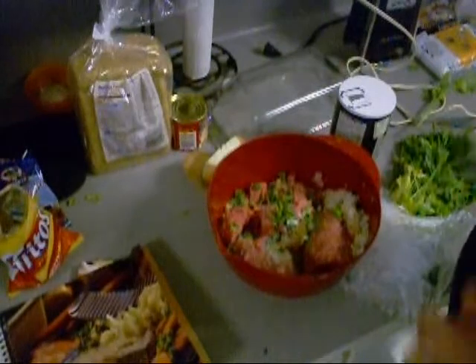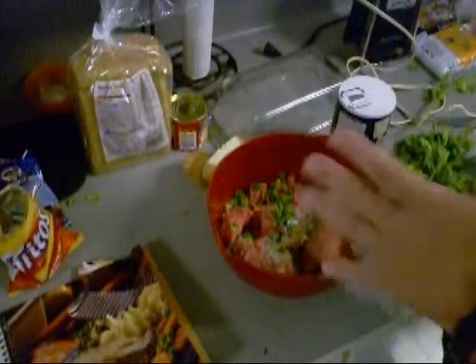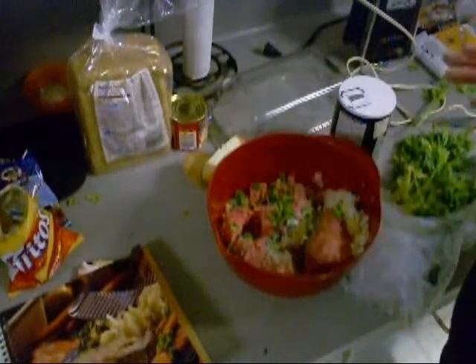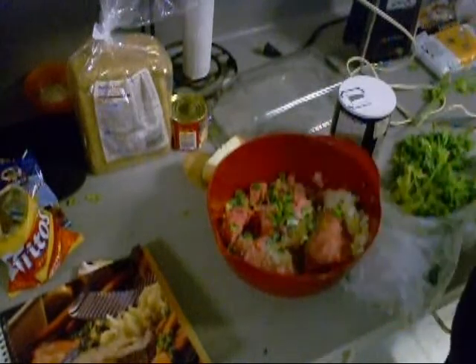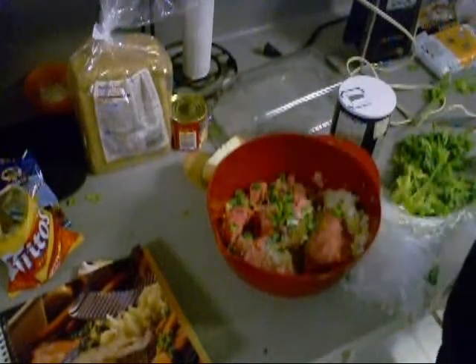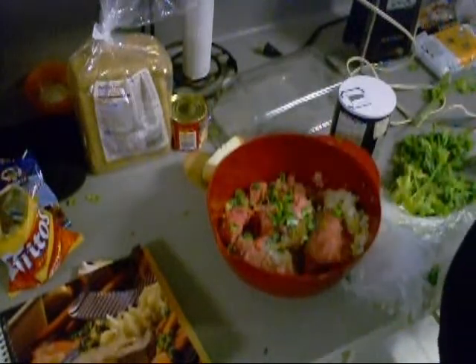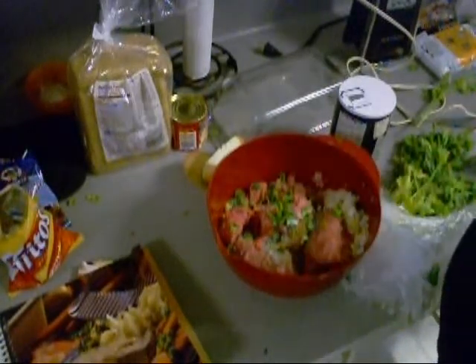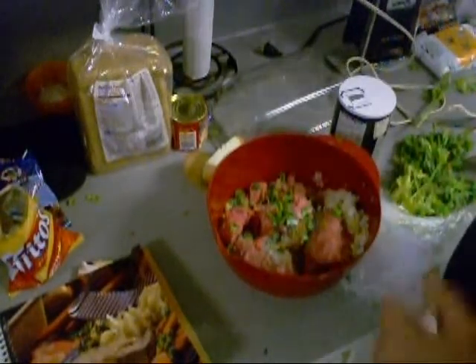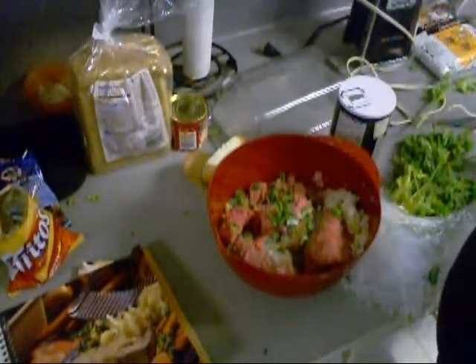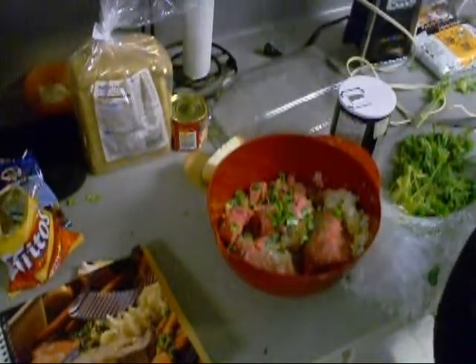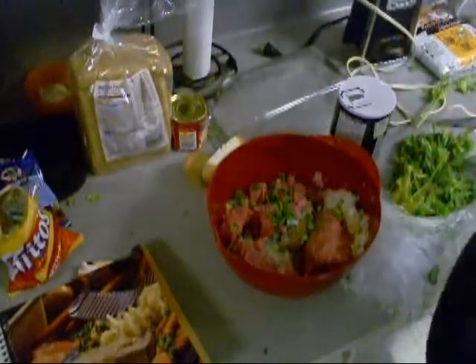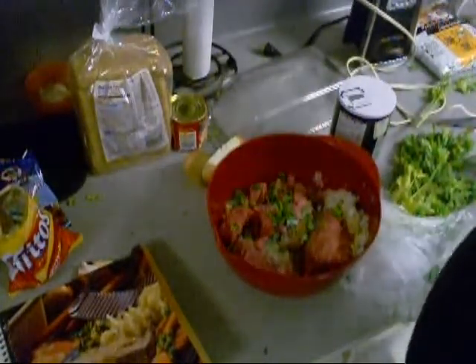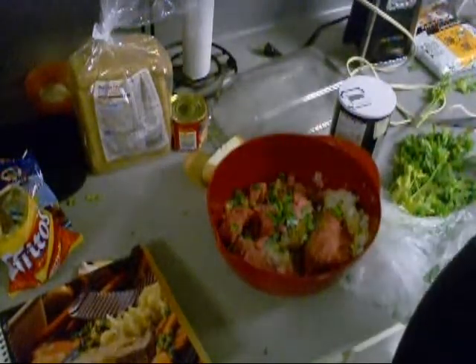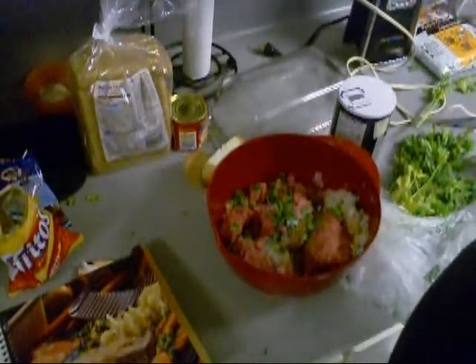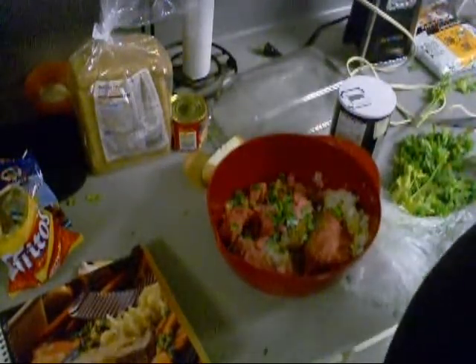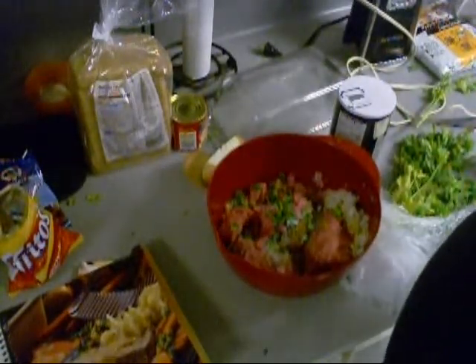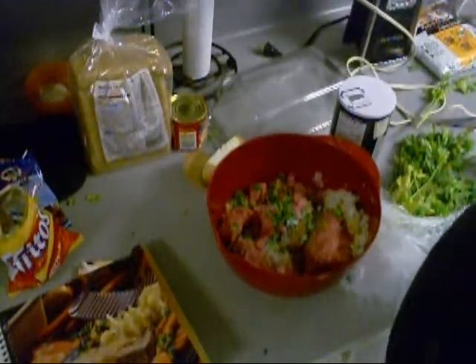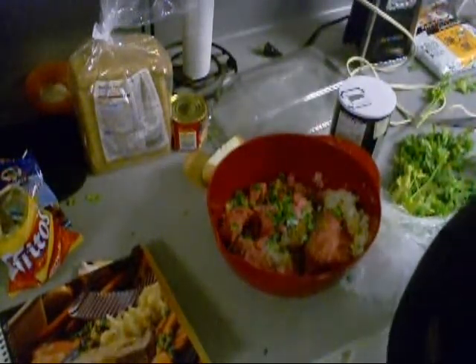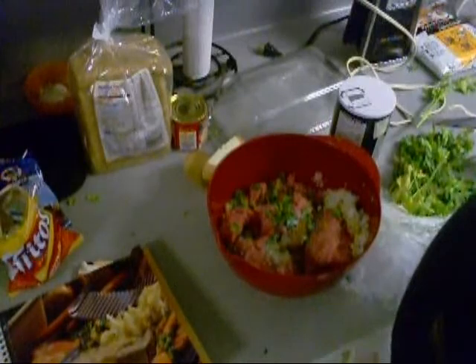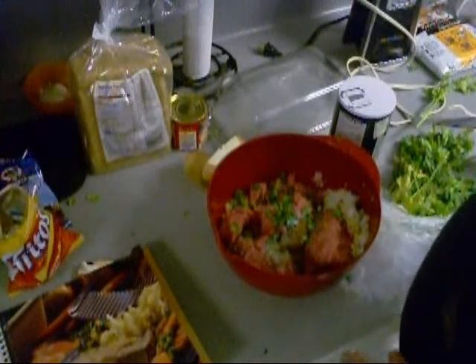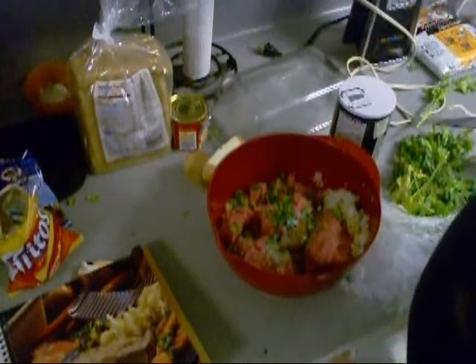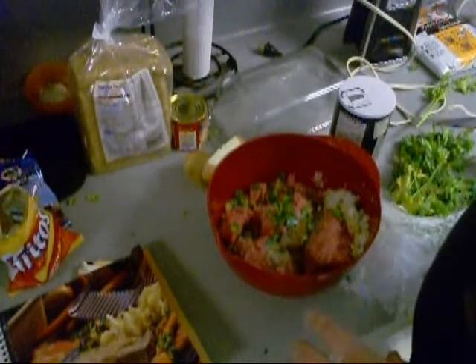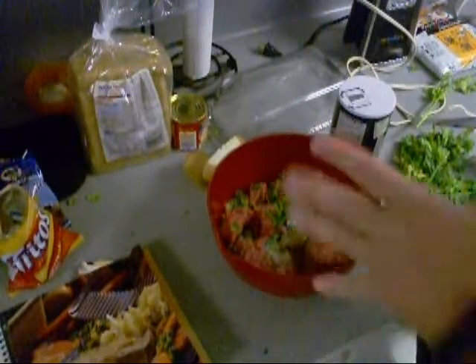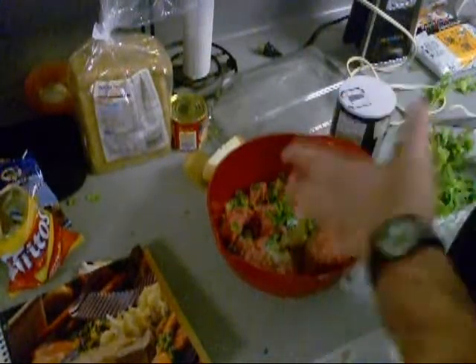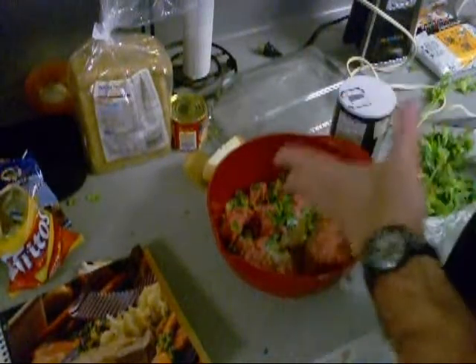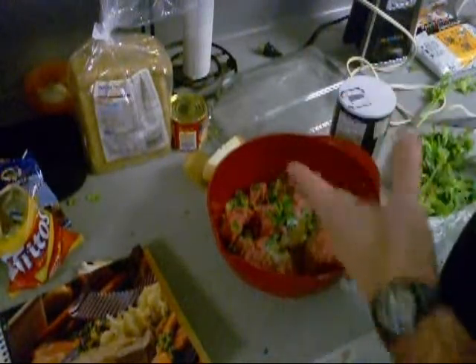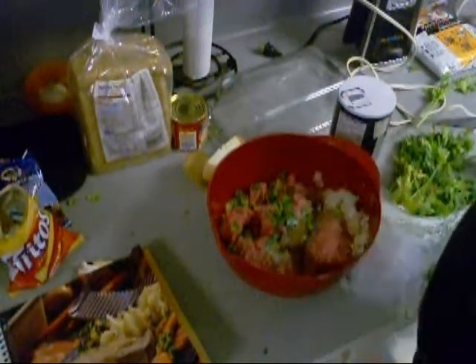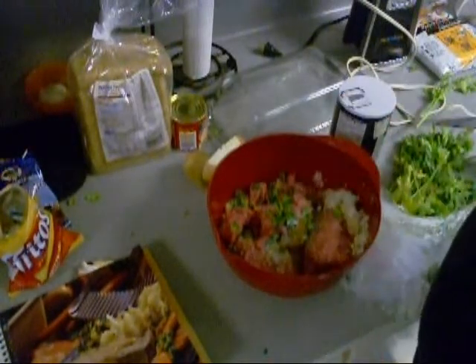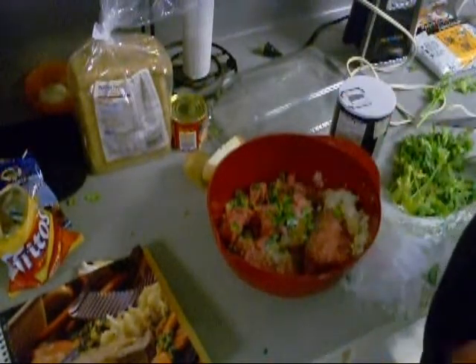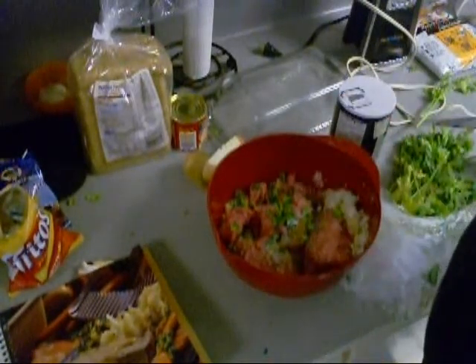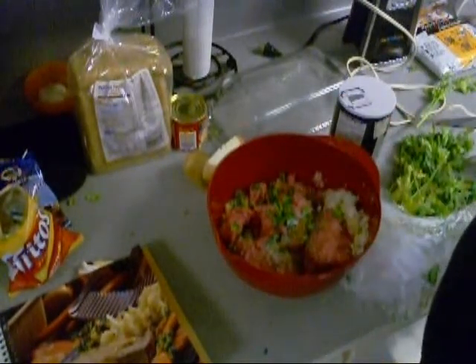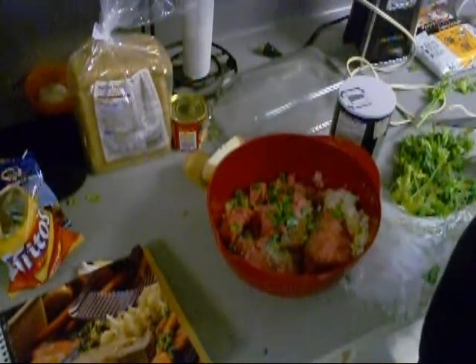A nutmeg — gotta get some milk and an egg. Let me get that.